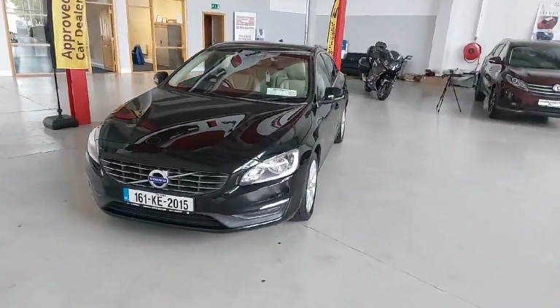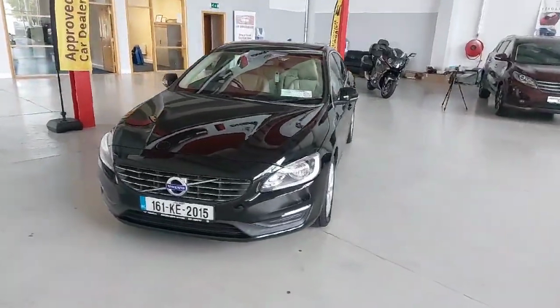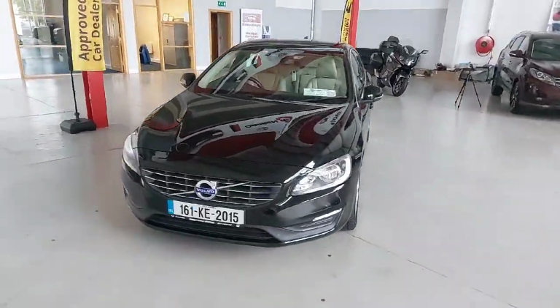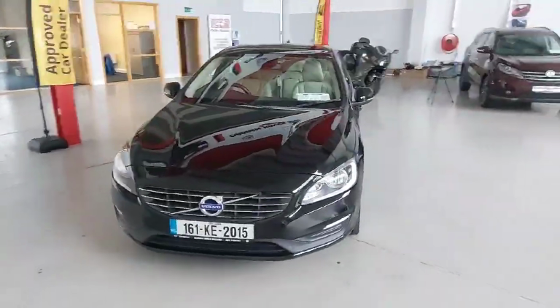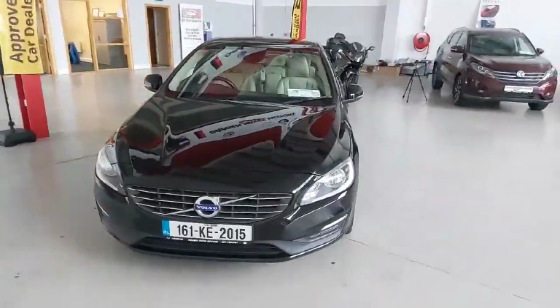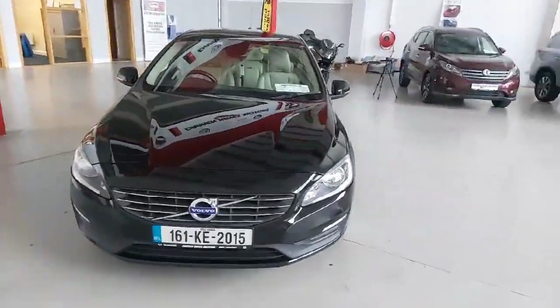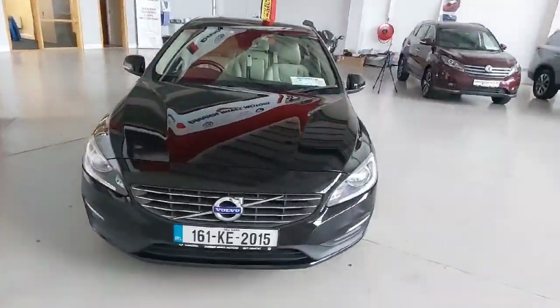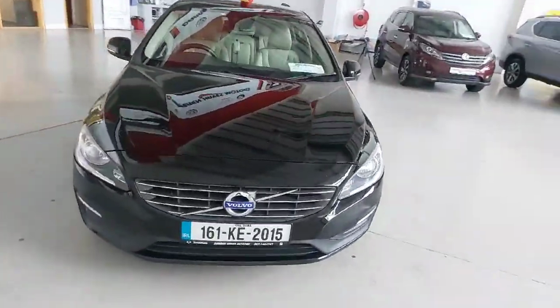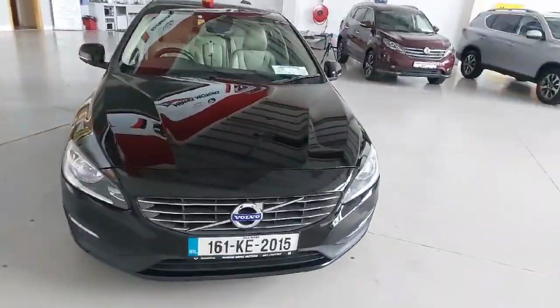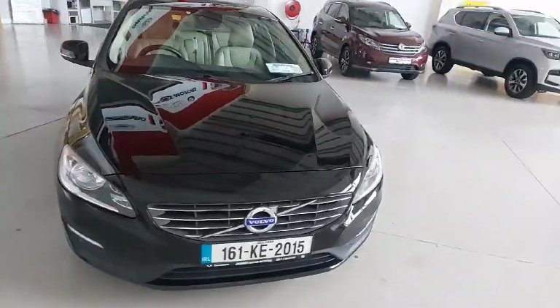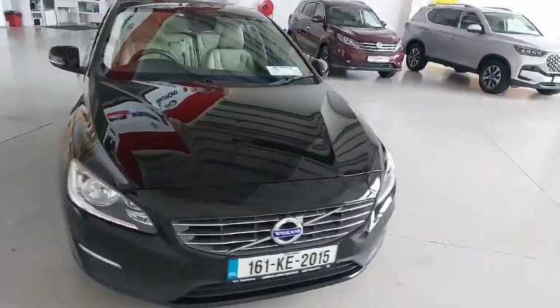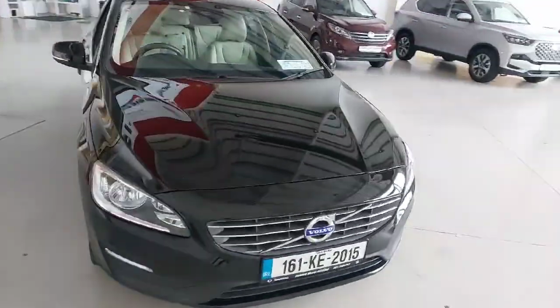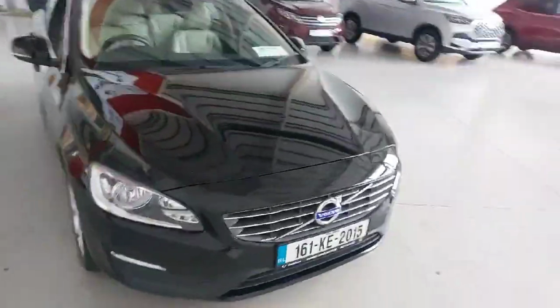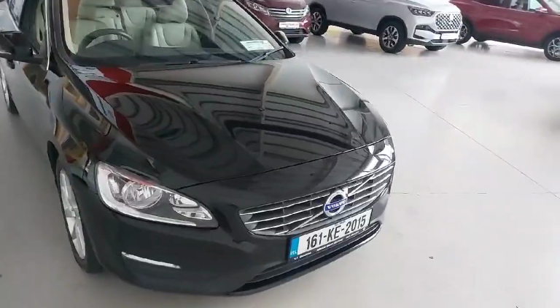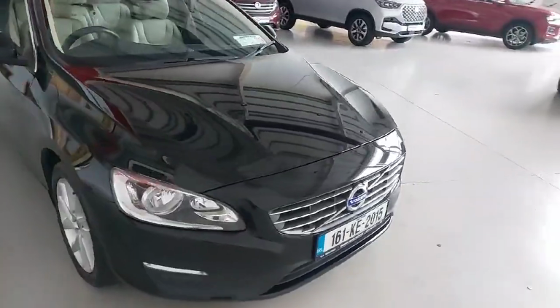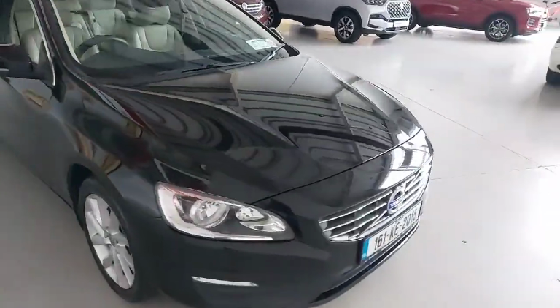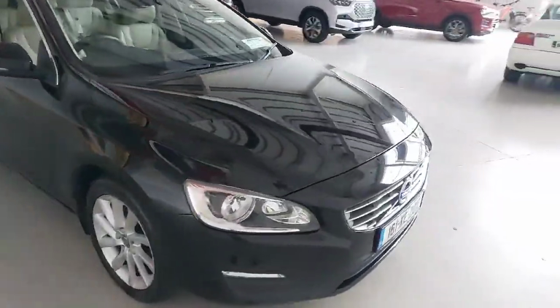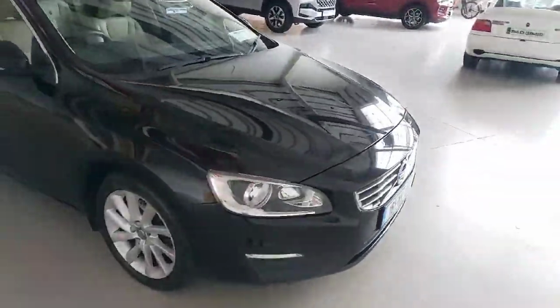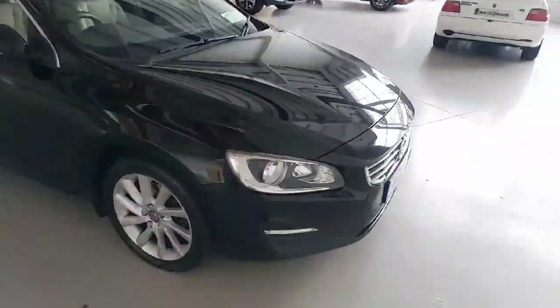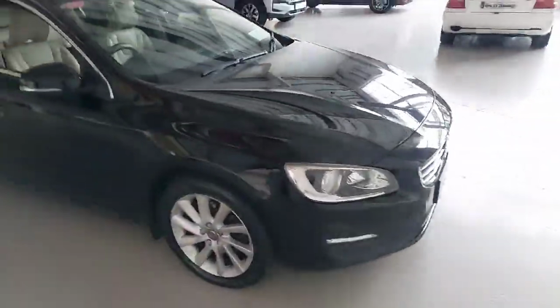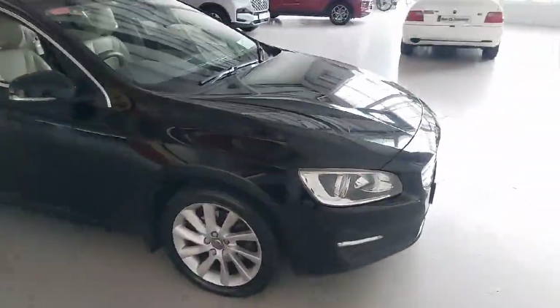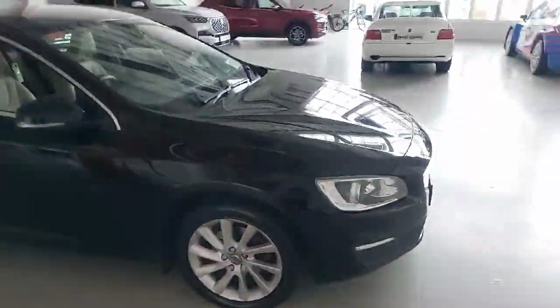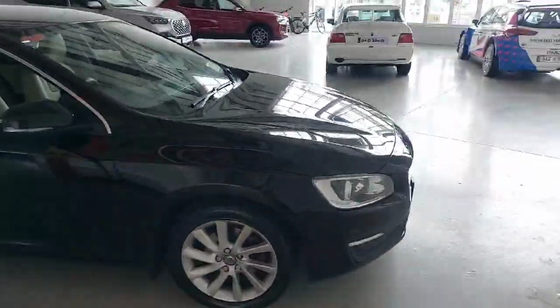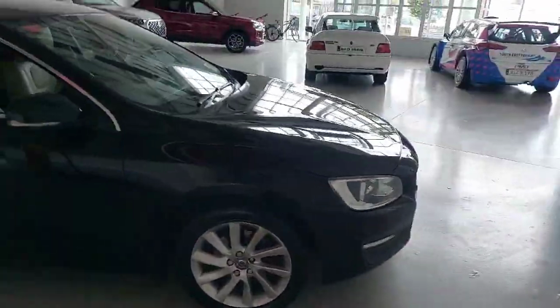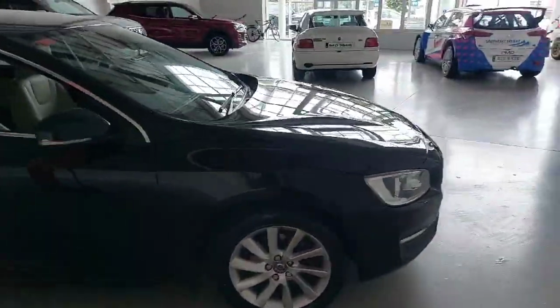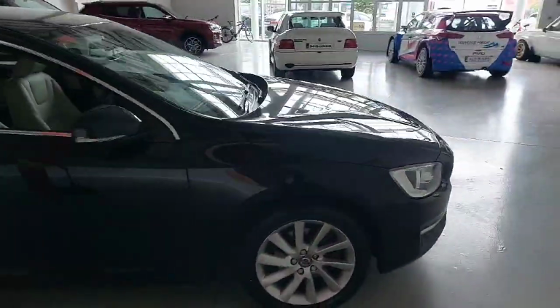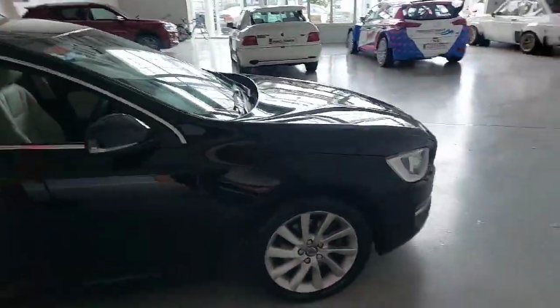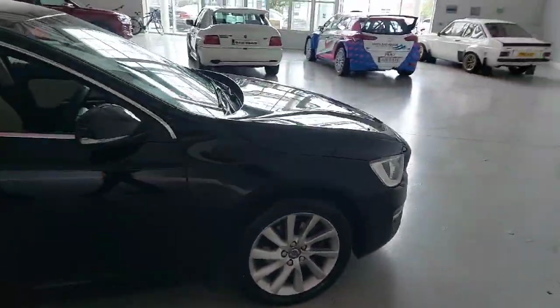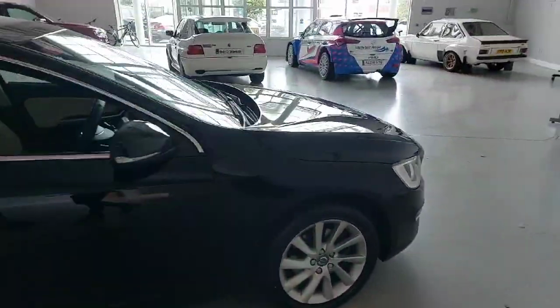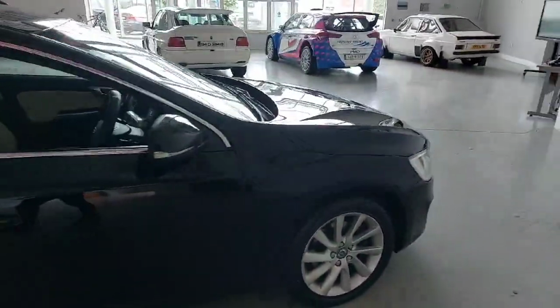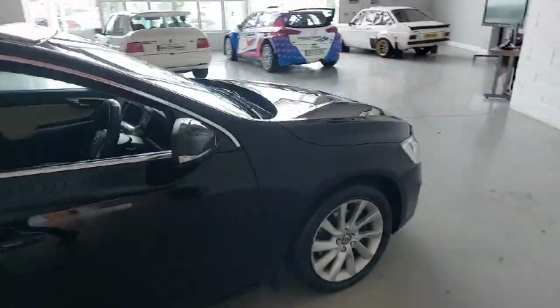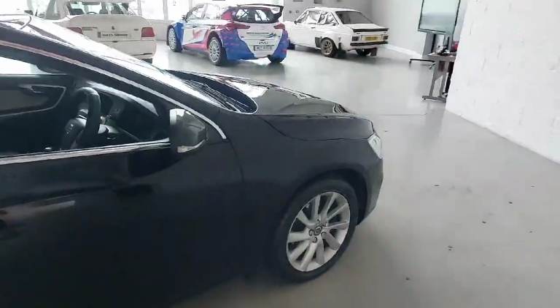Welcome to Darren Hayes Motors, 16 Baraday Valley in Carlow. We're new in stock today with this lovely Volvo S60 — a really nice, clean car, sold previously by us and serviced by ourselves.